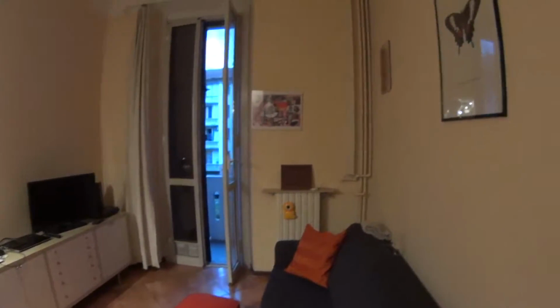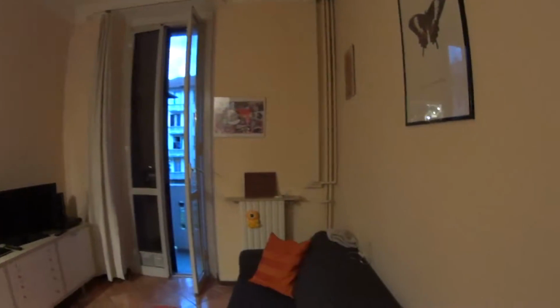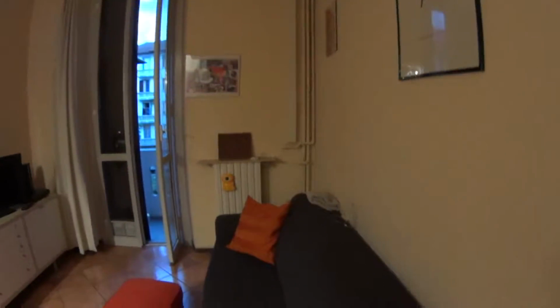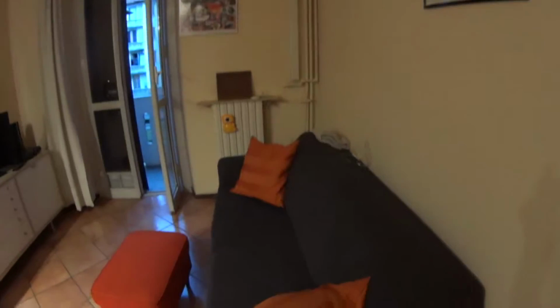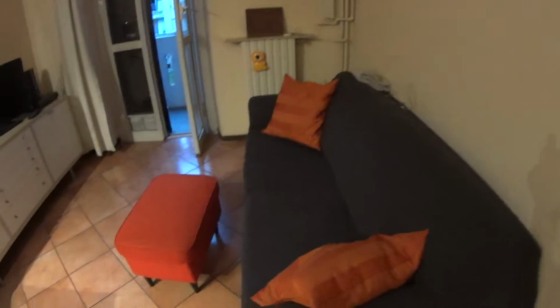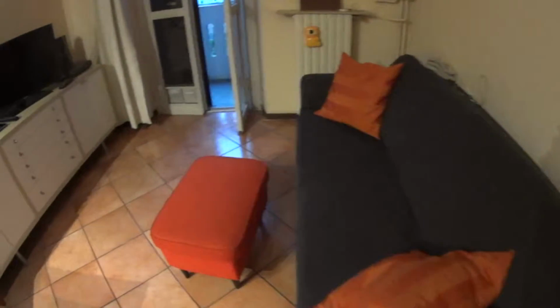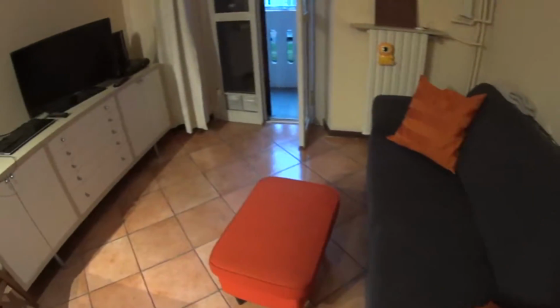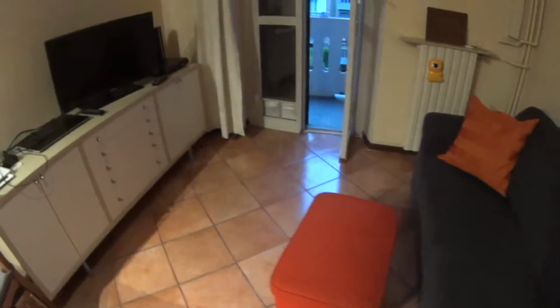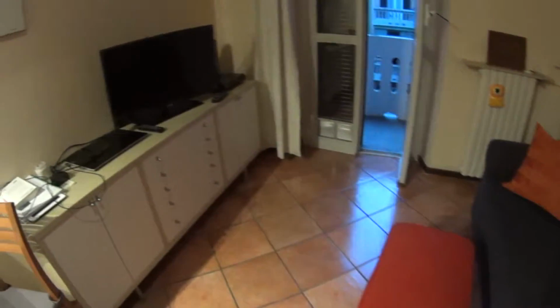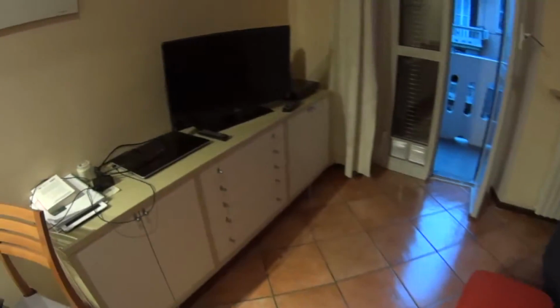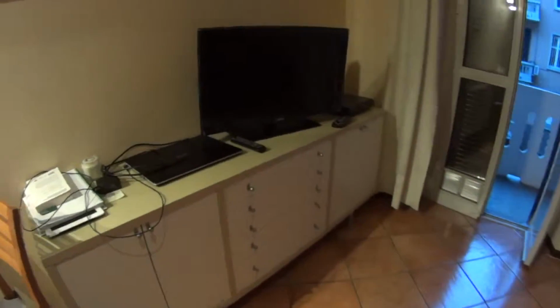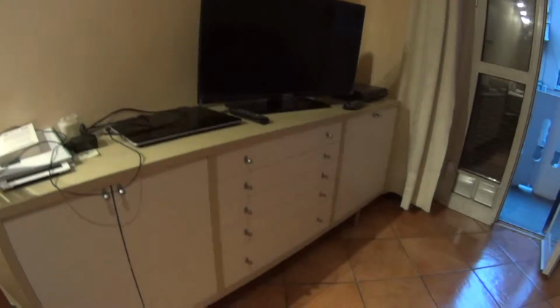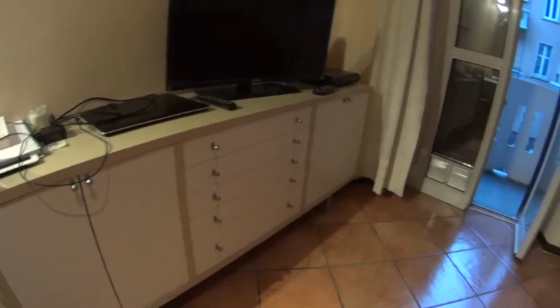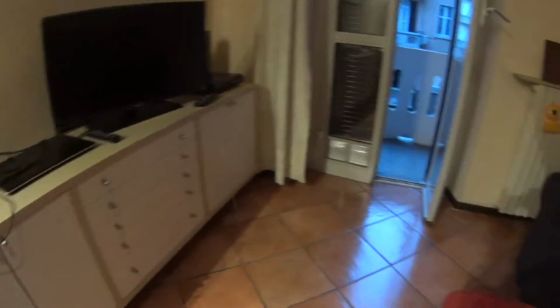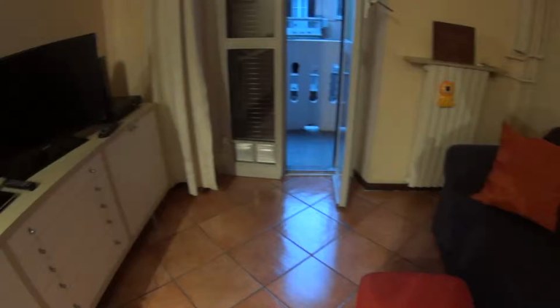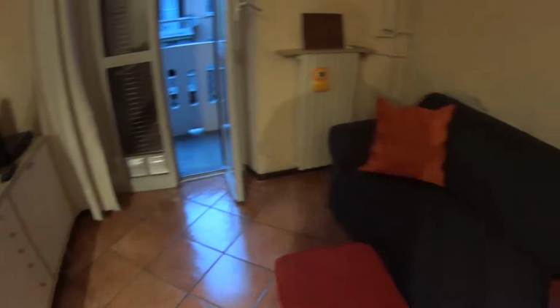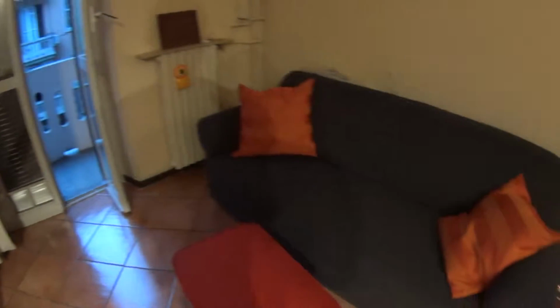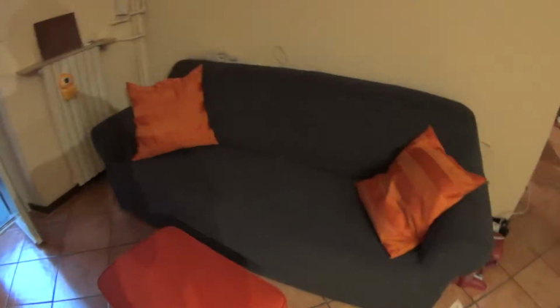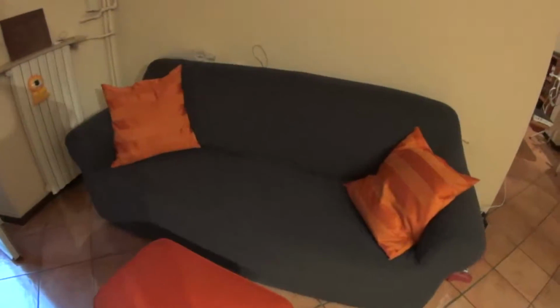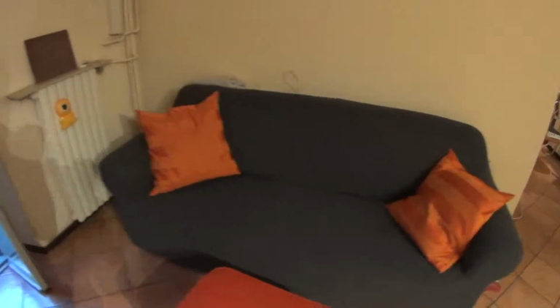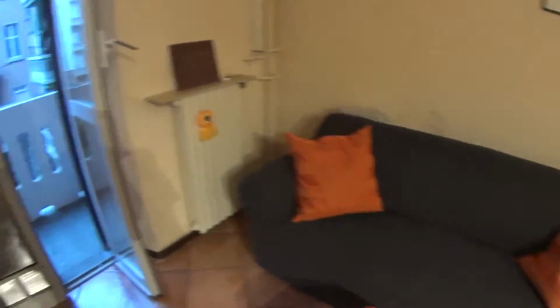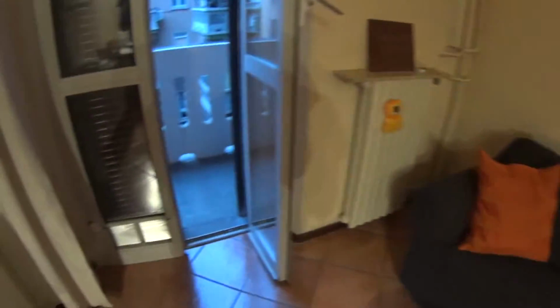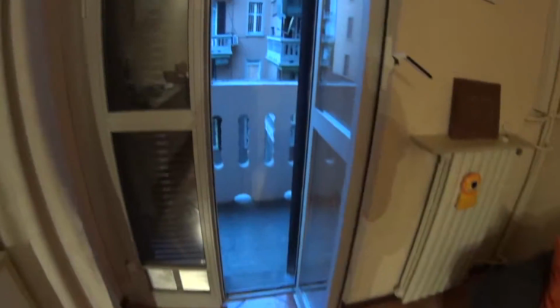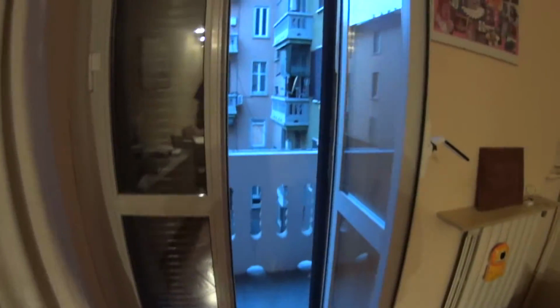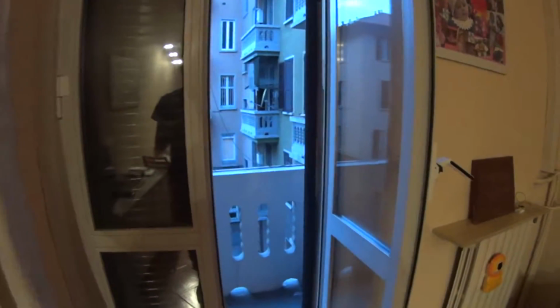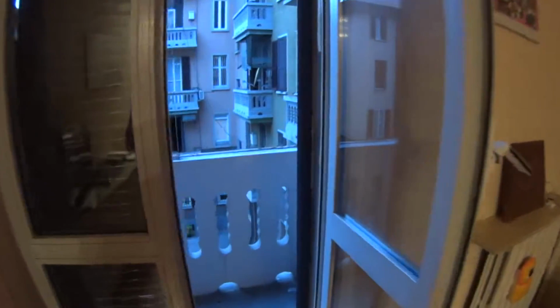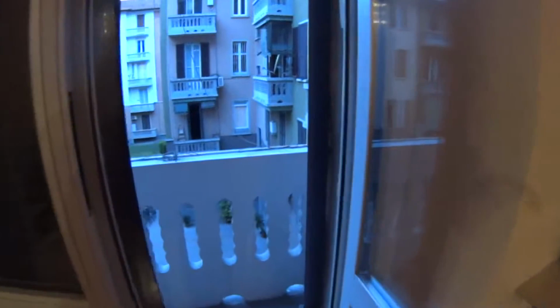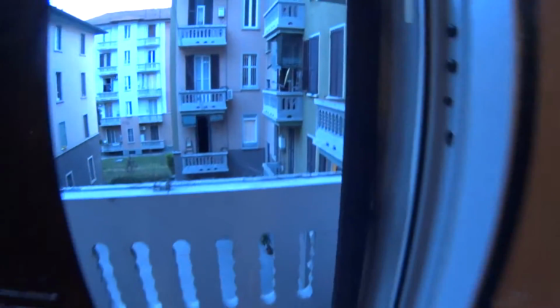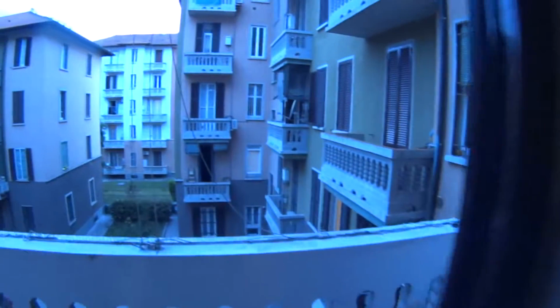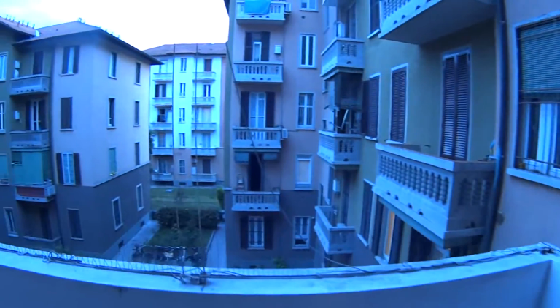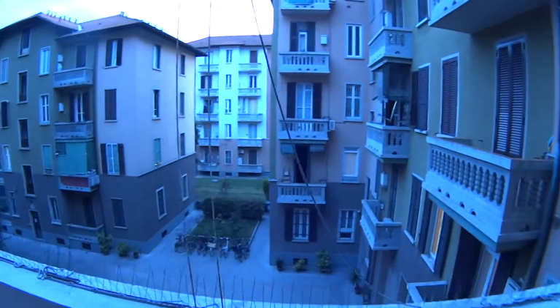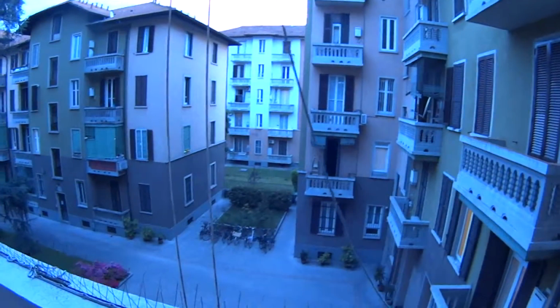So let's start with a quick panoramic of the living room where we find this chest of drawers, a couch, and this door that leads to the balcony, overlooking the interior courtyard.